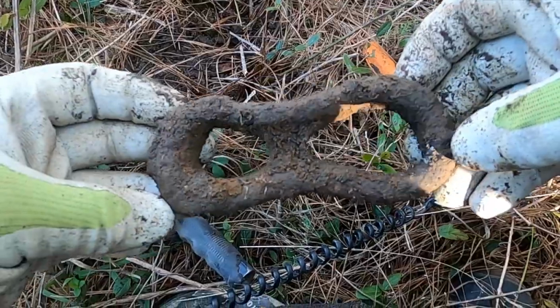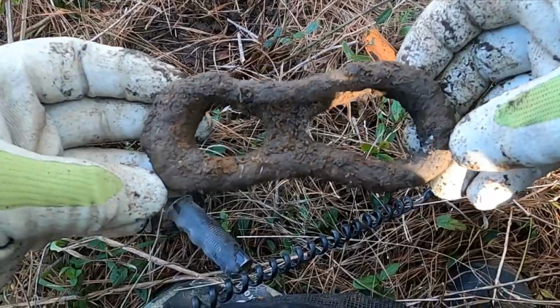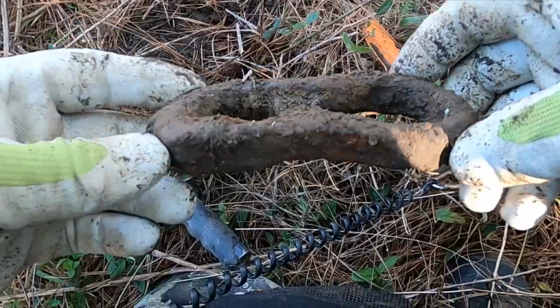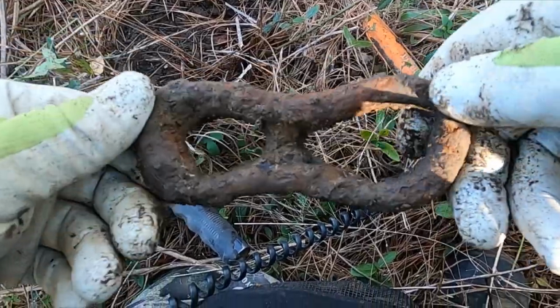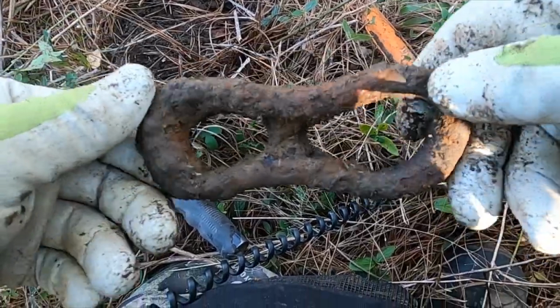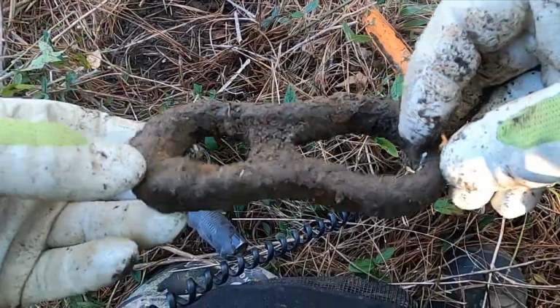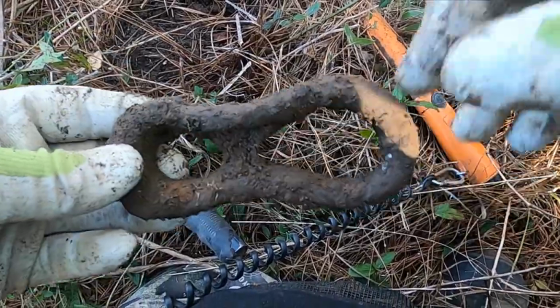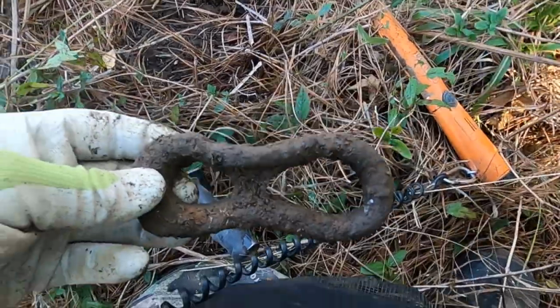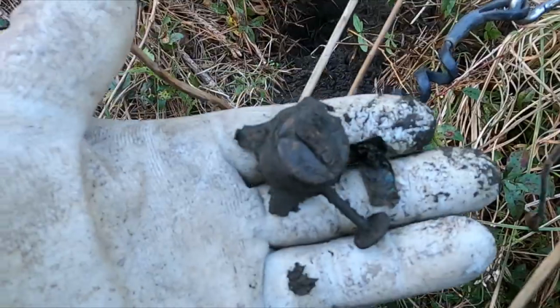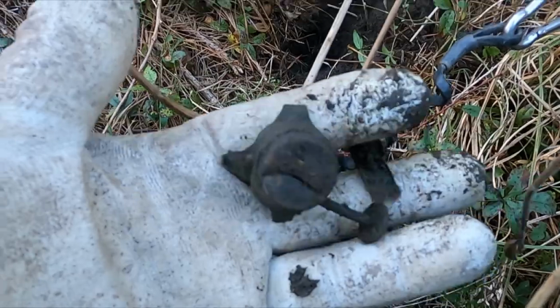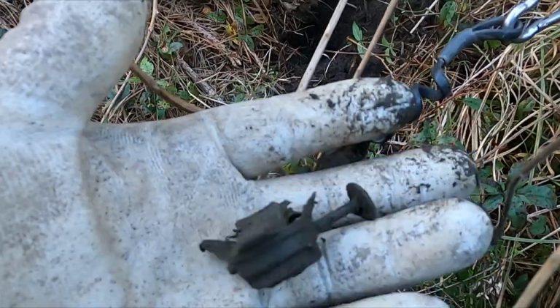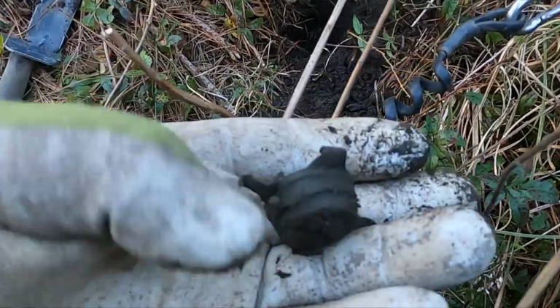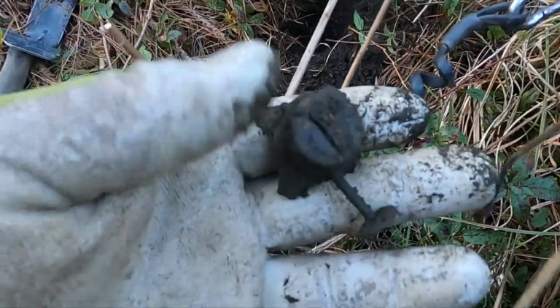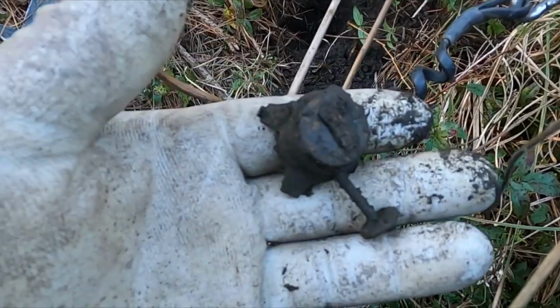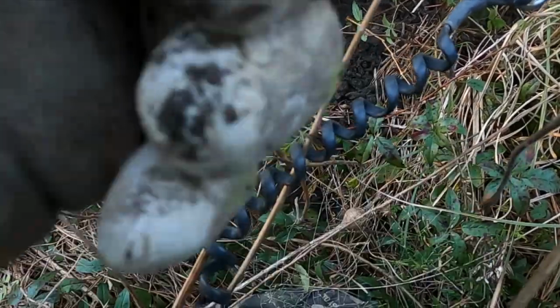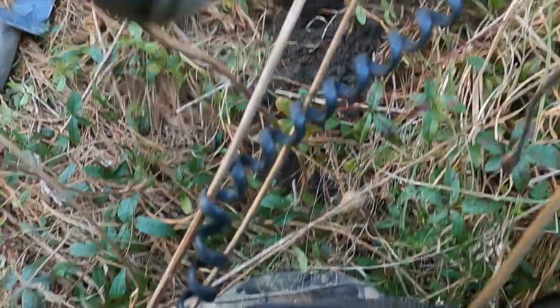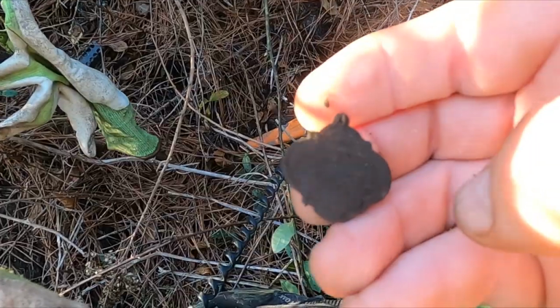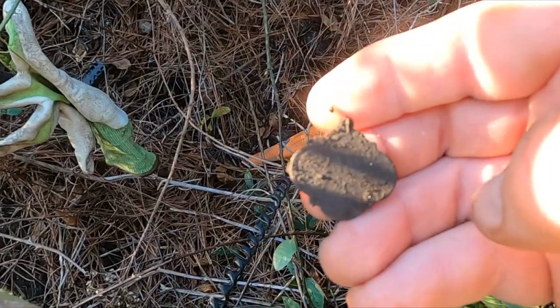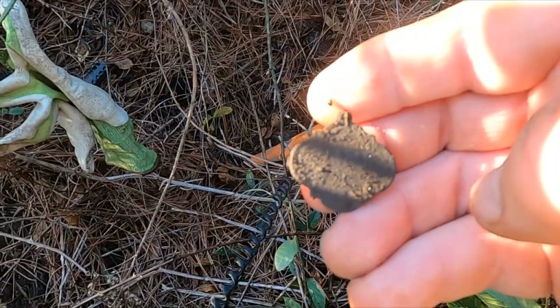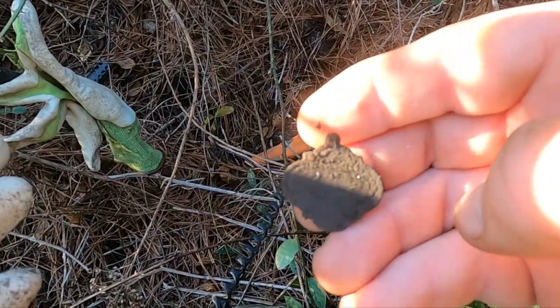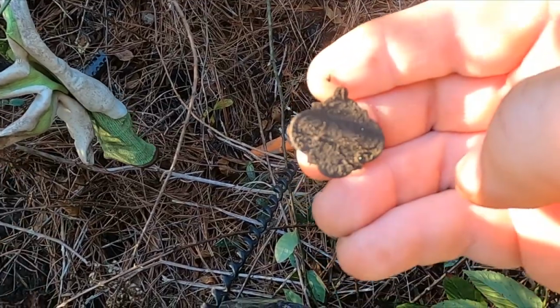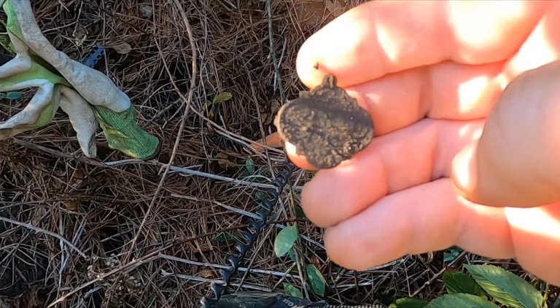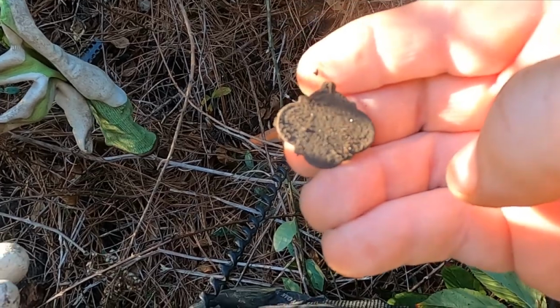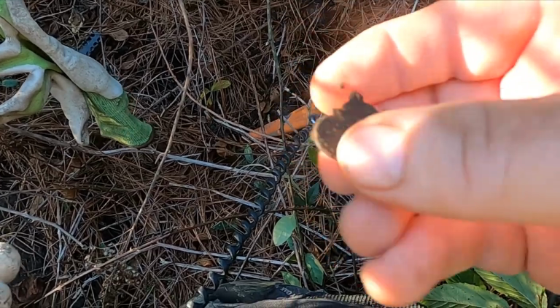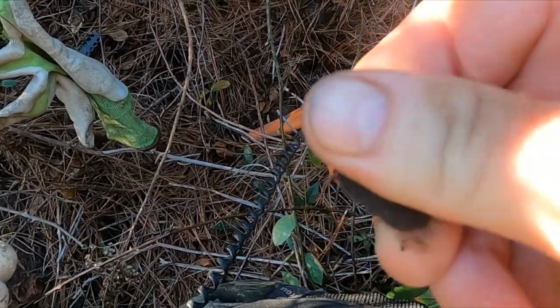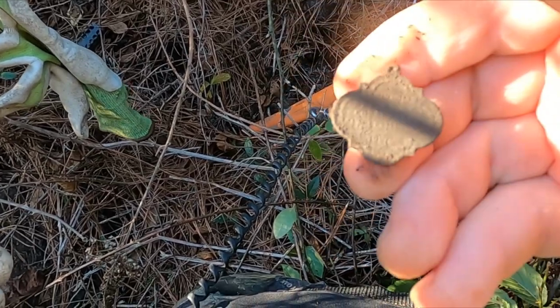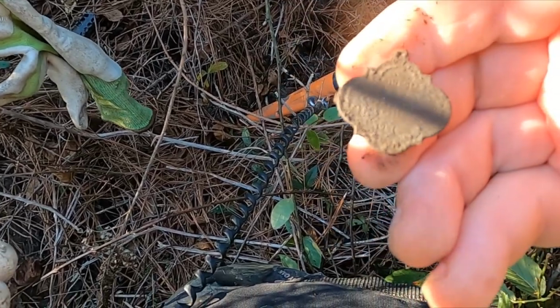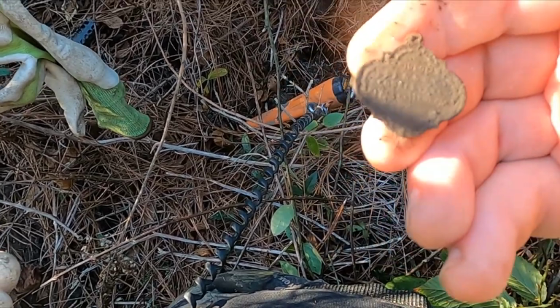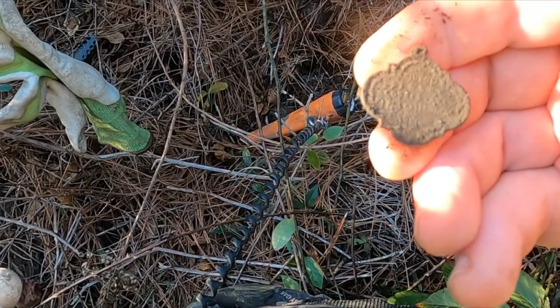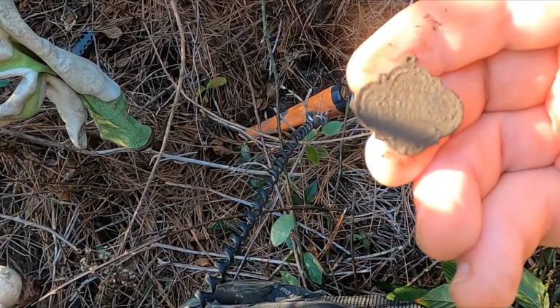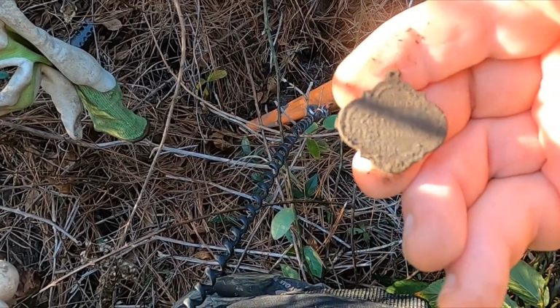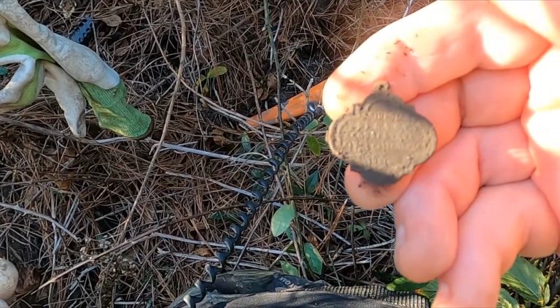There's a nice chunk of iron - look at that sucker. They got a lantern part. And I have some sort of pendant or tag - I don't know, maybe it's a token. I'm gonna clean it up.